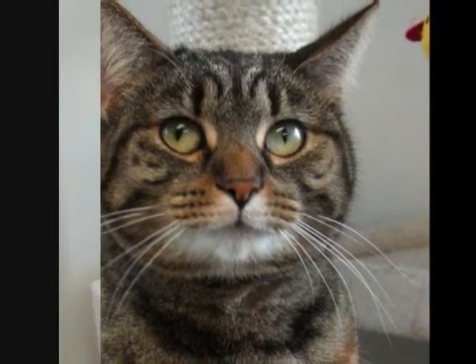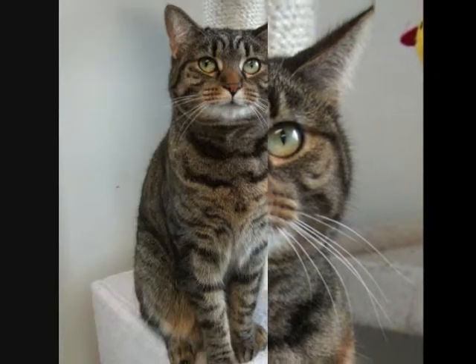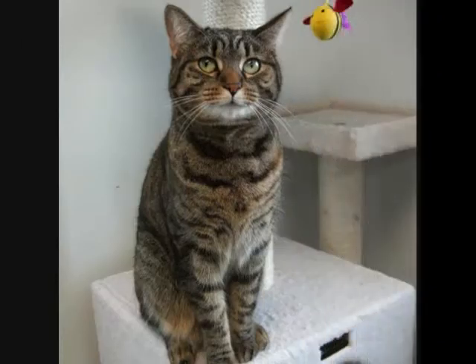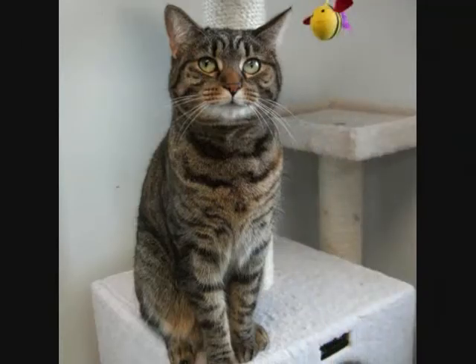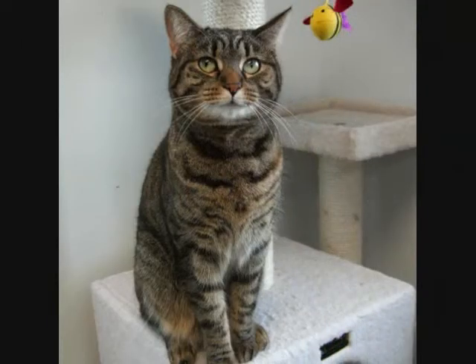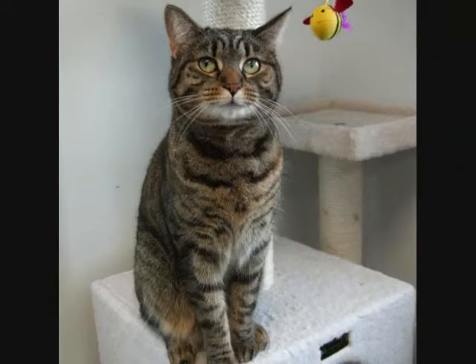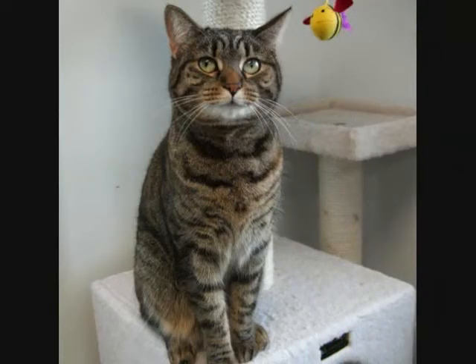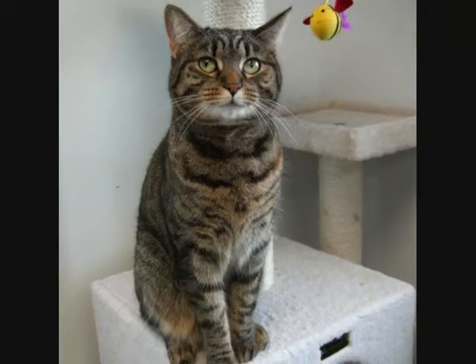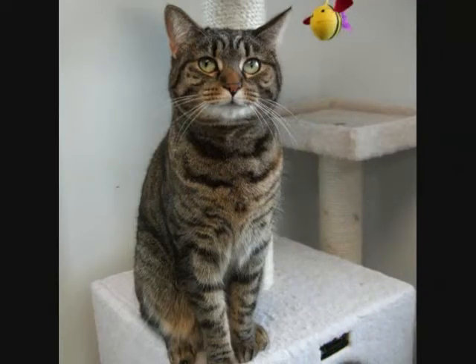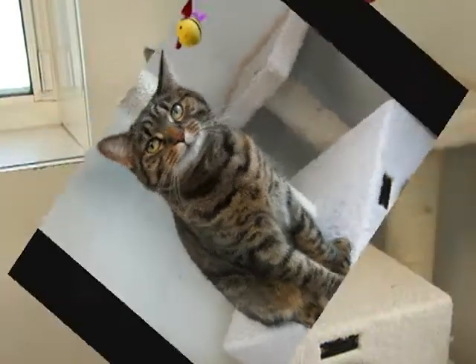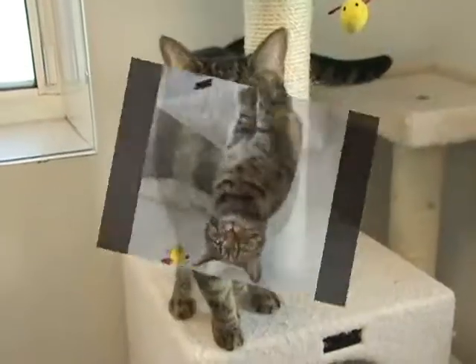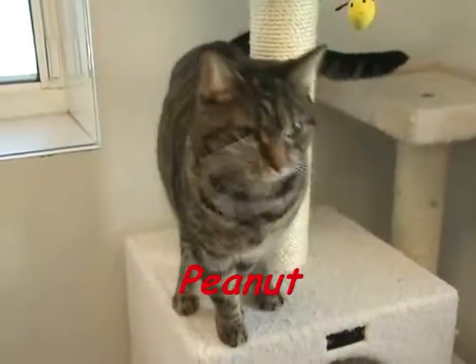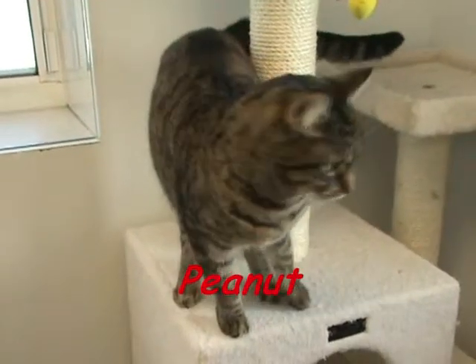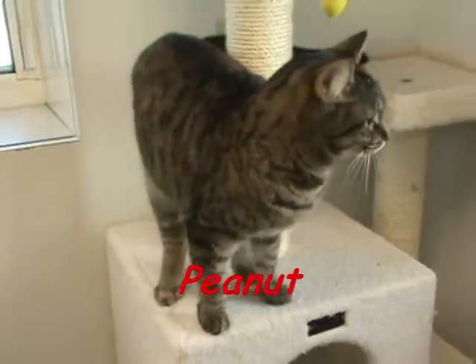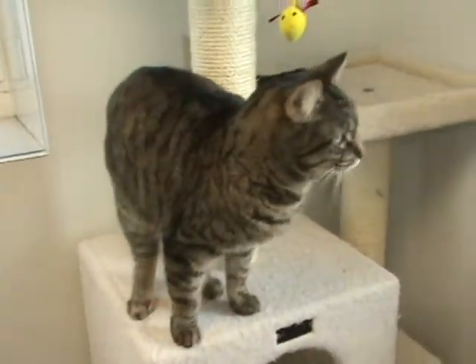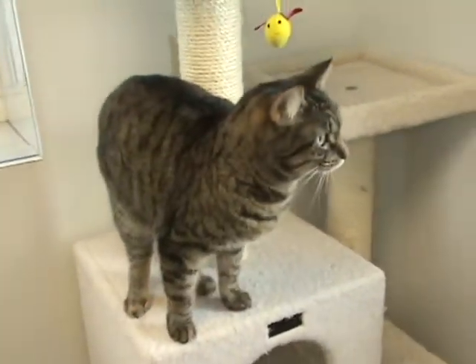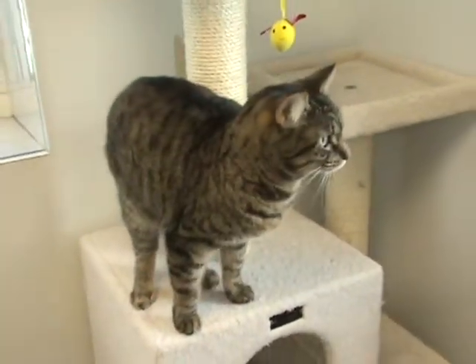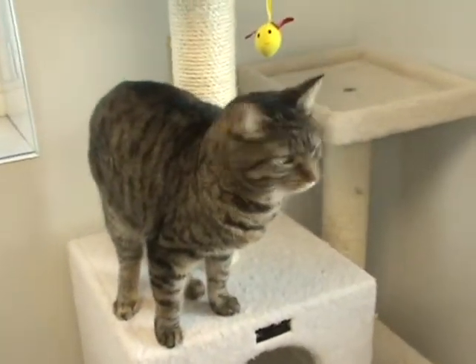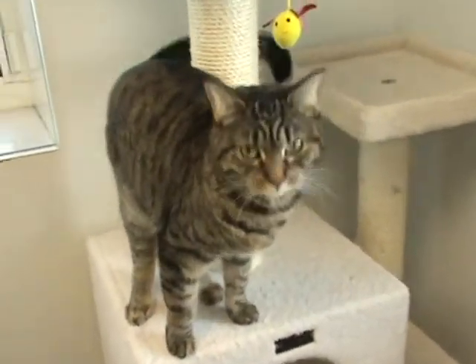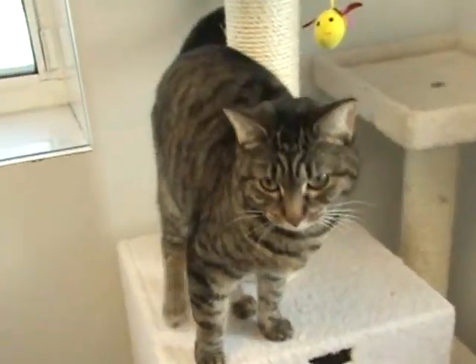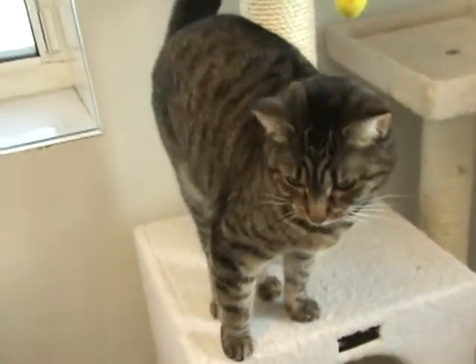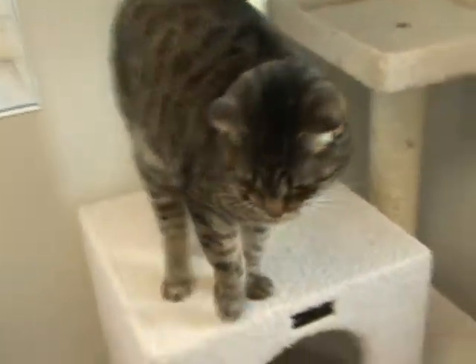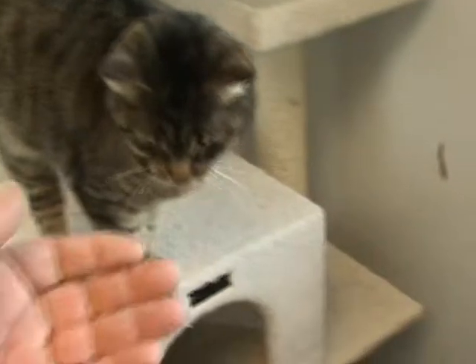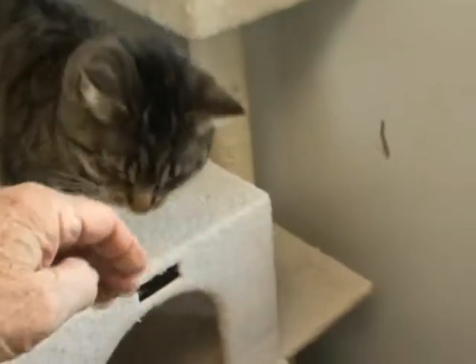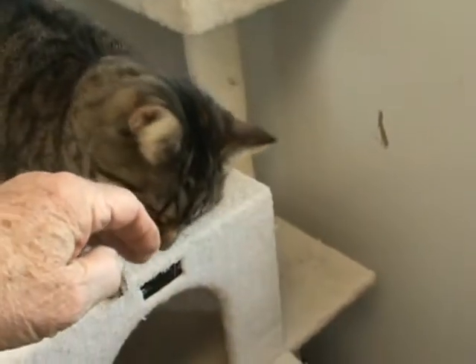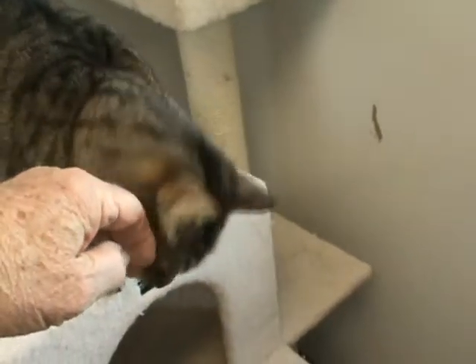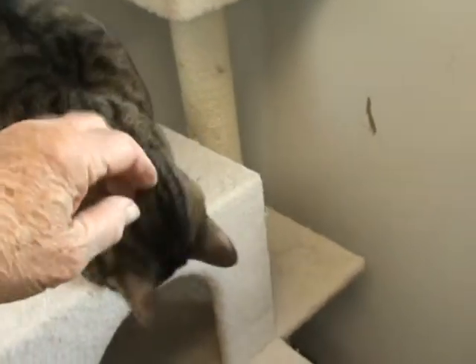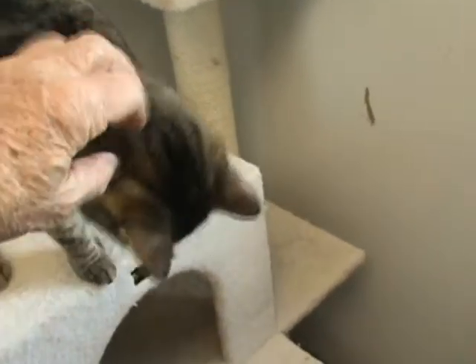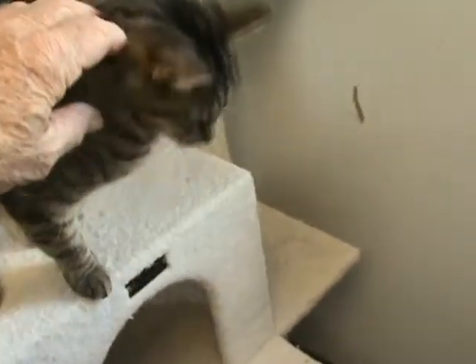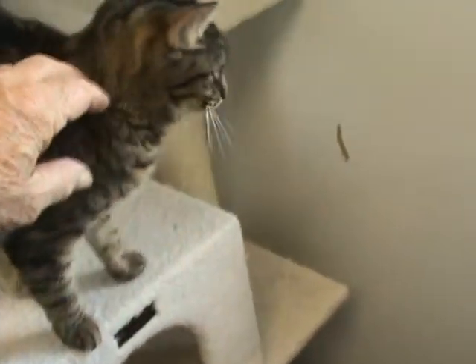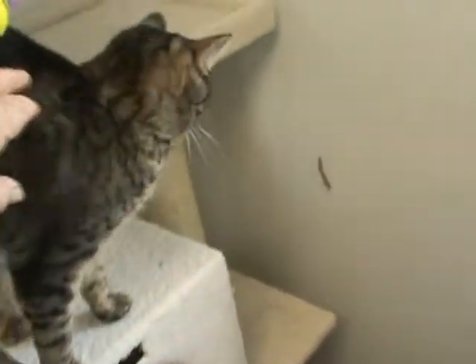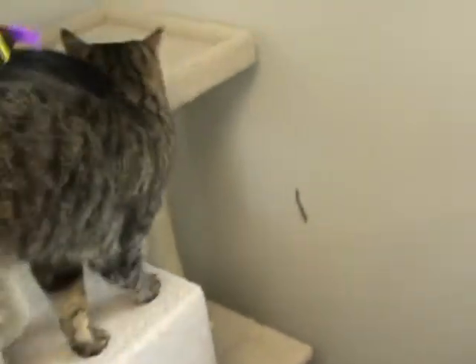This beautiful cat is named Peanut. Peanut's a little shy at first, but once she gets to know you, she just can't get enough attention.